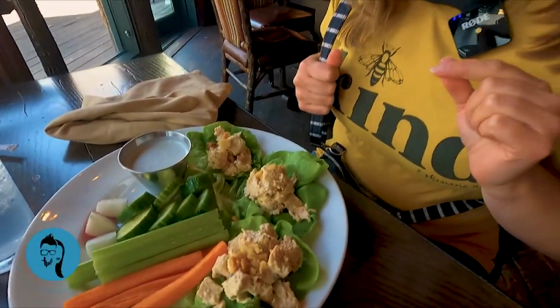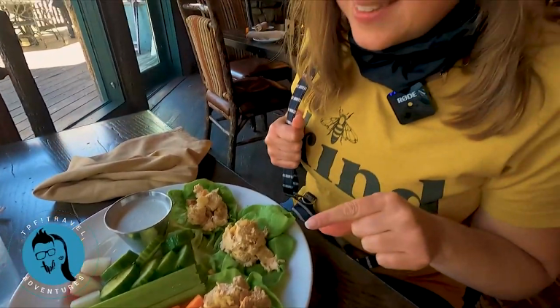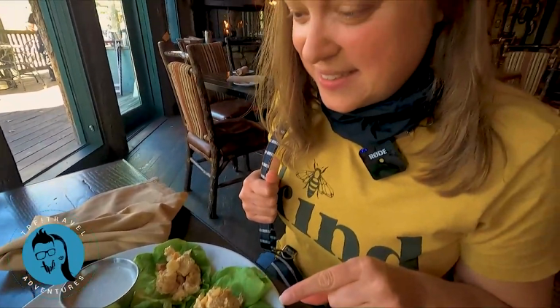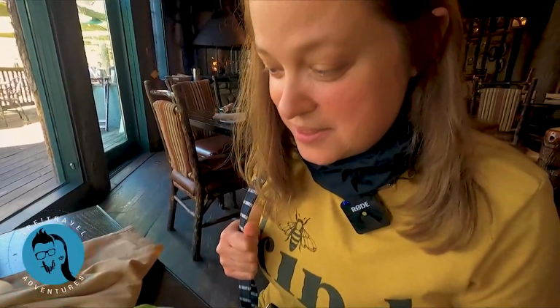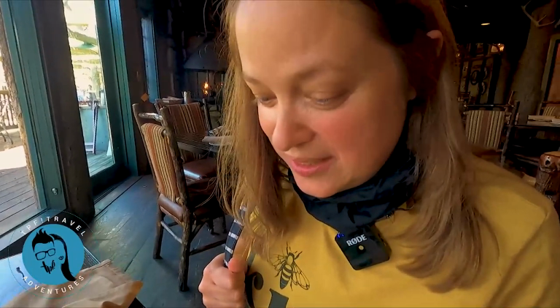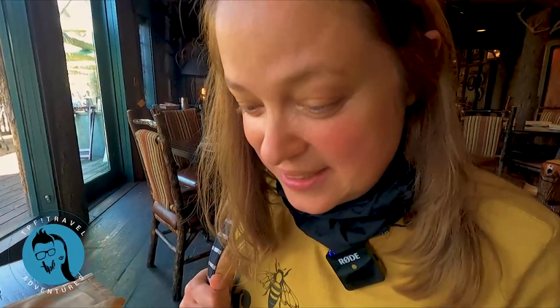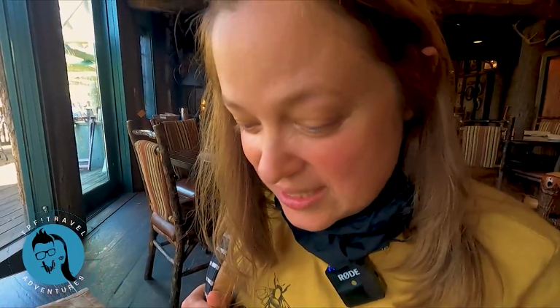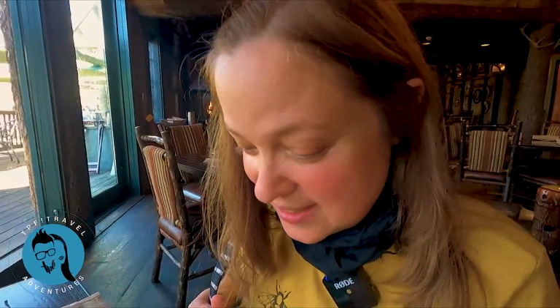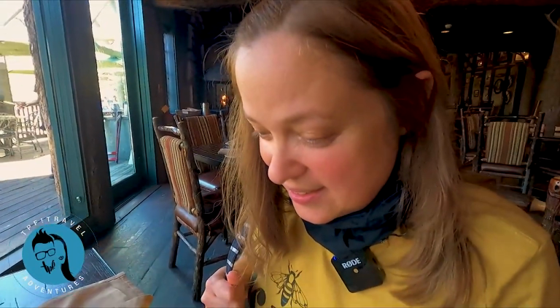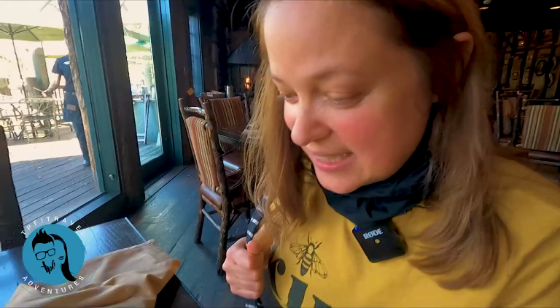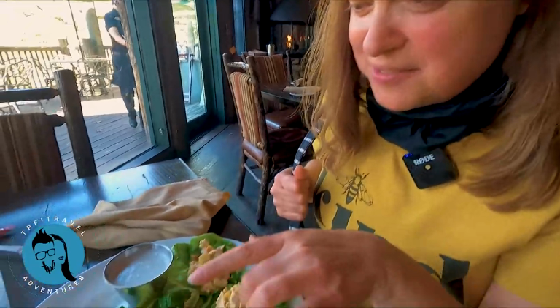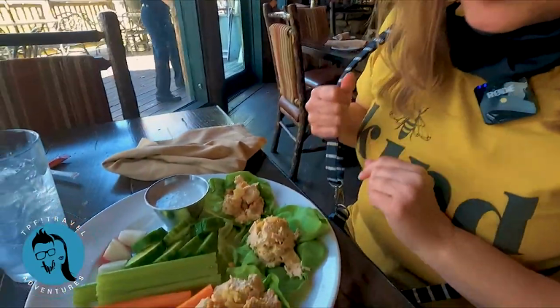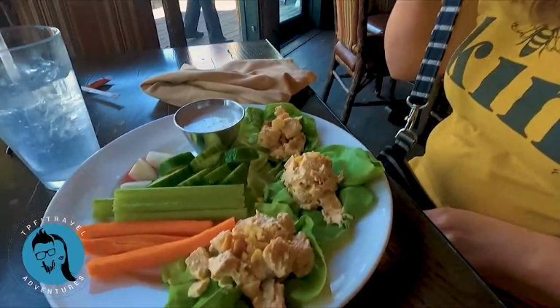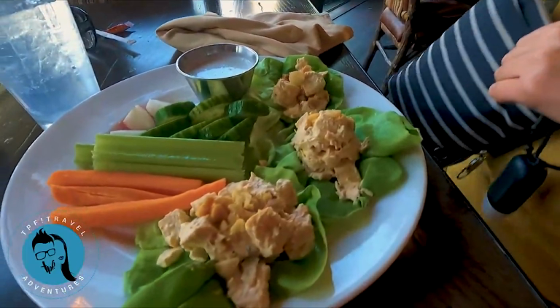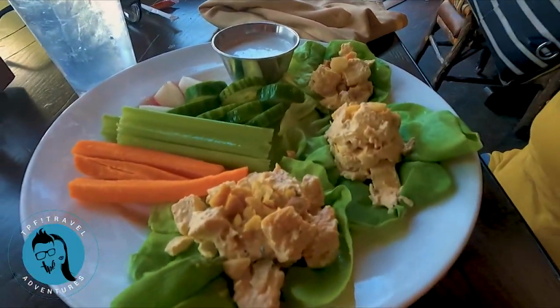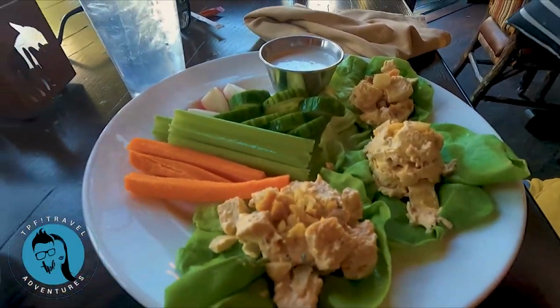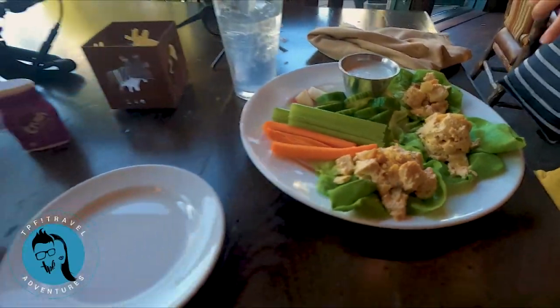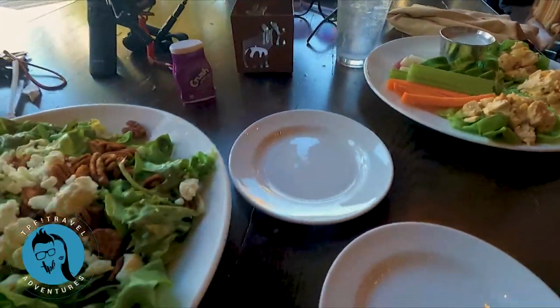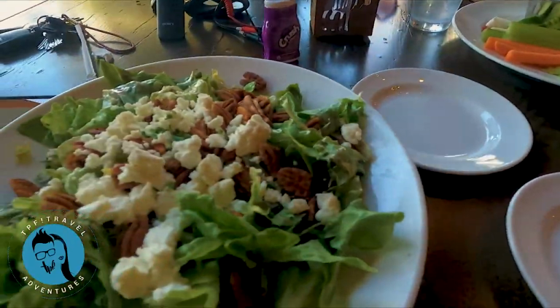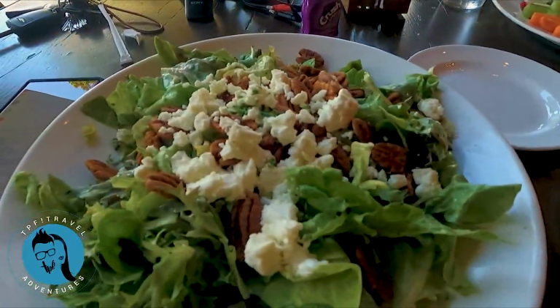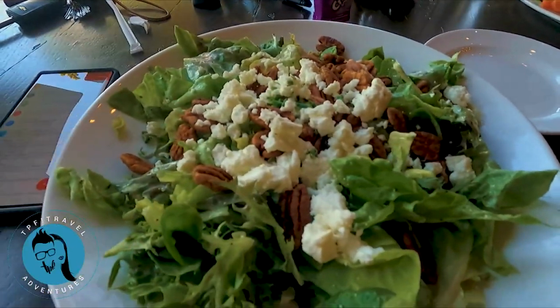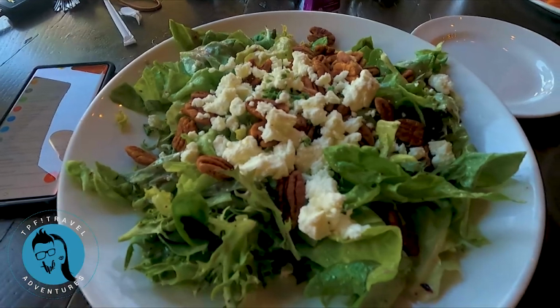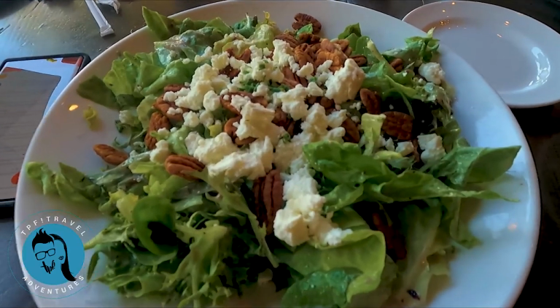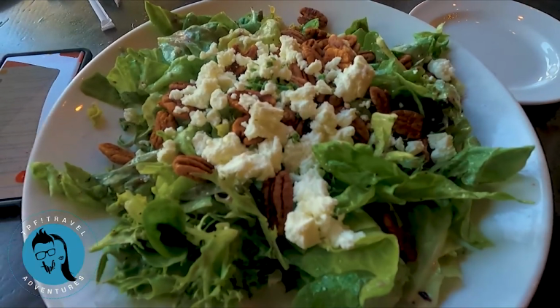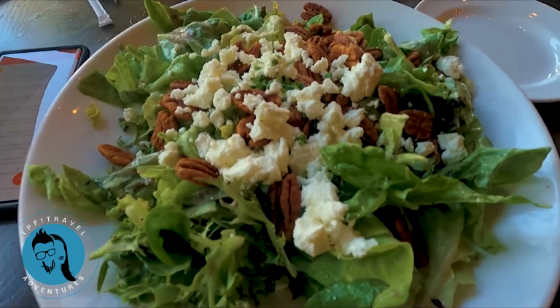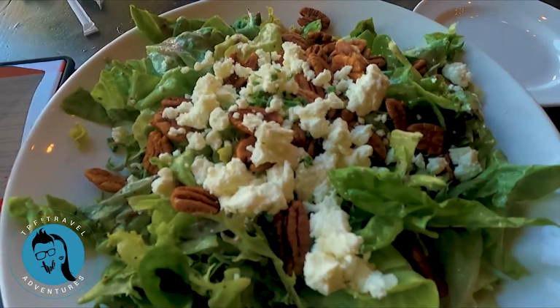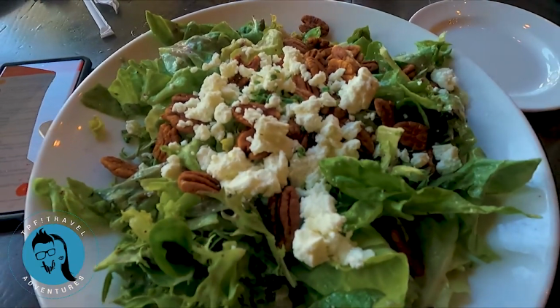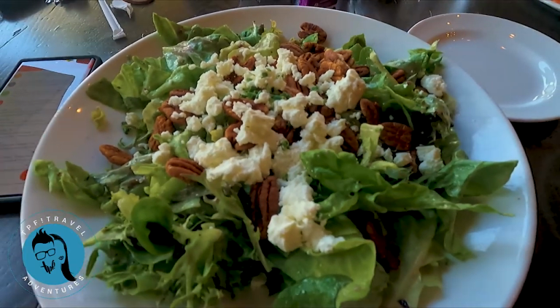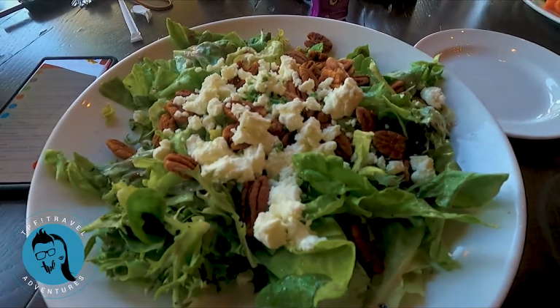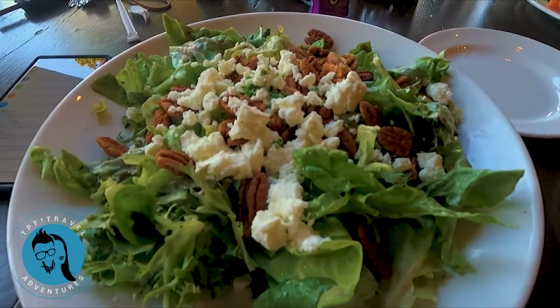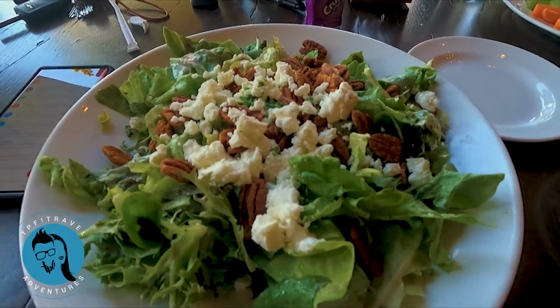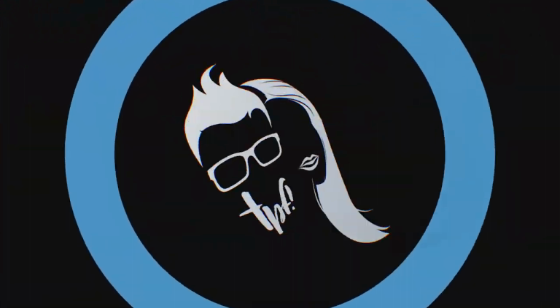I got the lettuce cups with chicken on the lettuce and vegetables and ranch — looks very healthy. And I've had this before — this is the house salad with goat cheese and blueberry dressing.